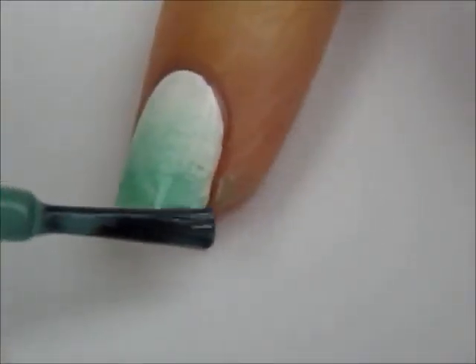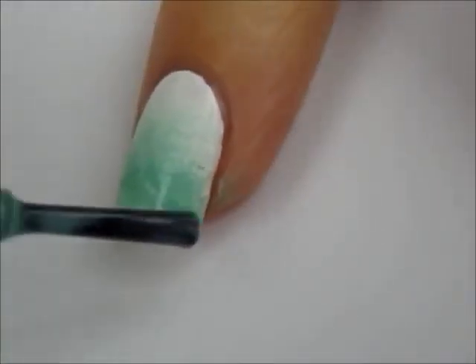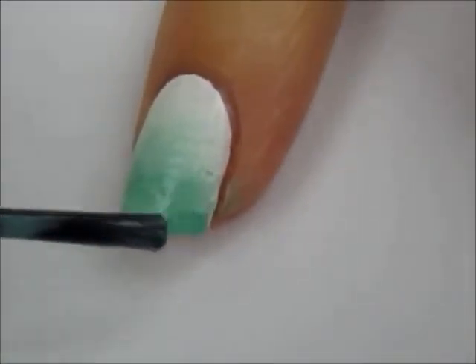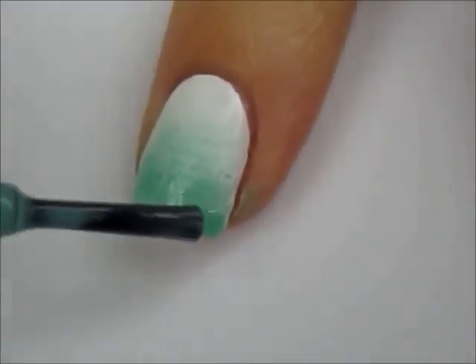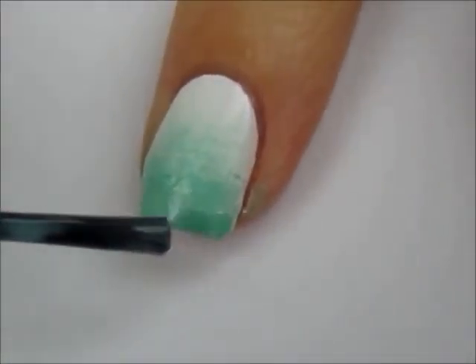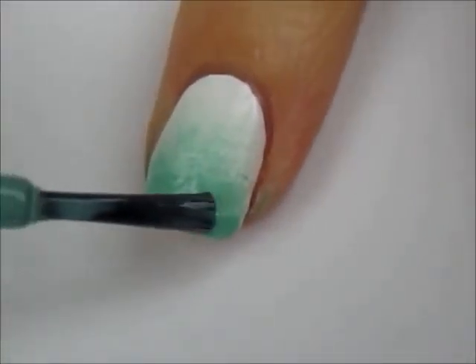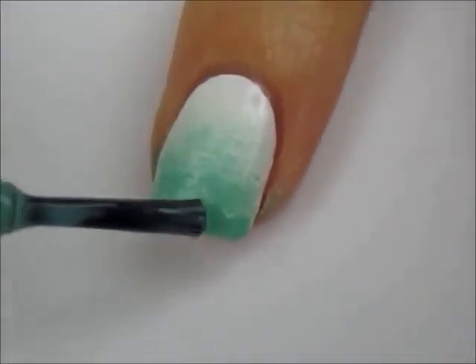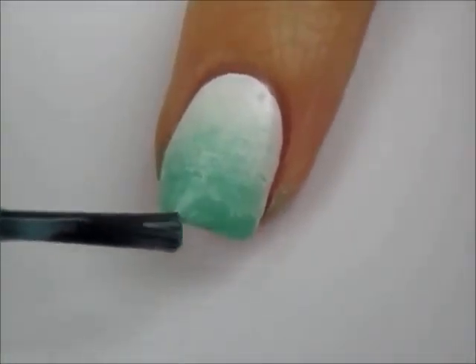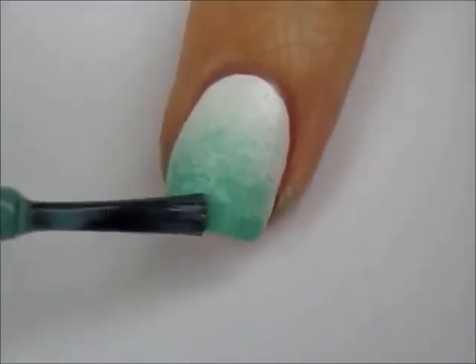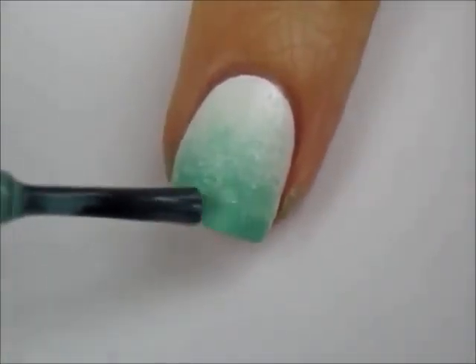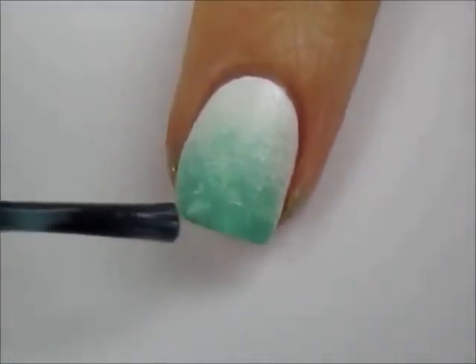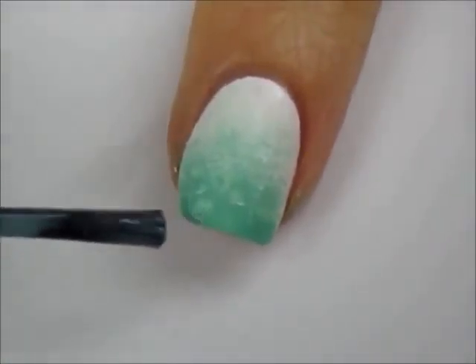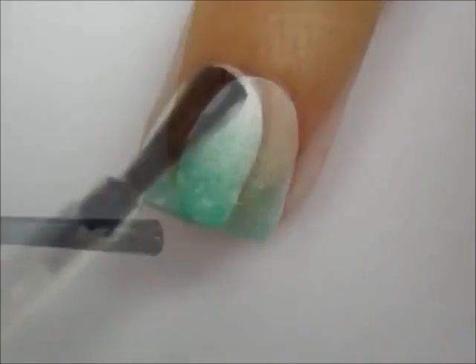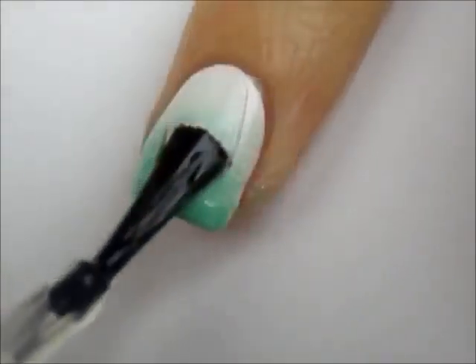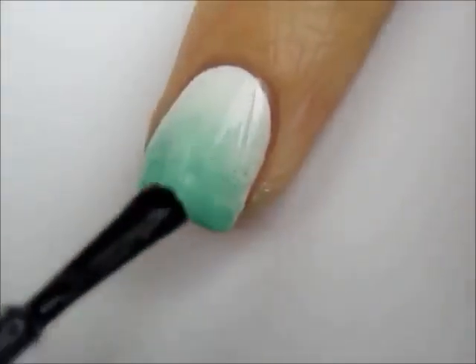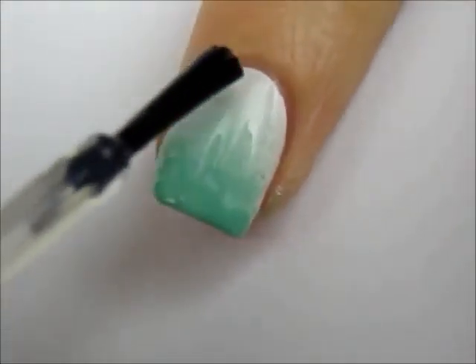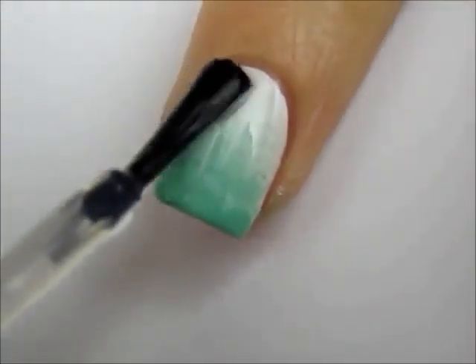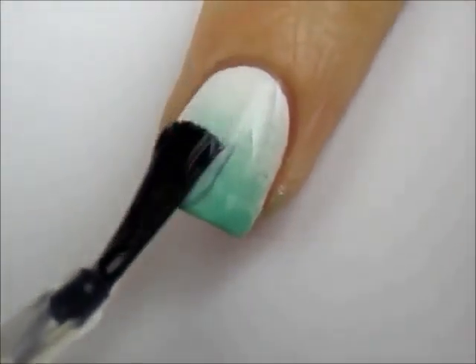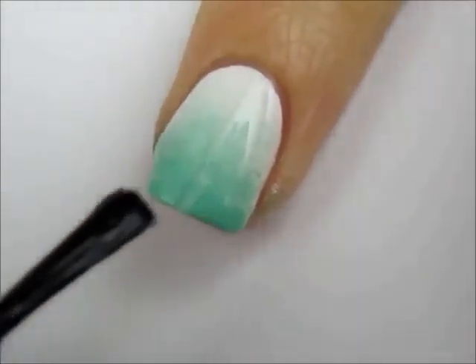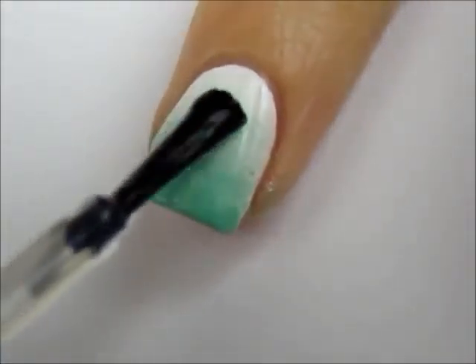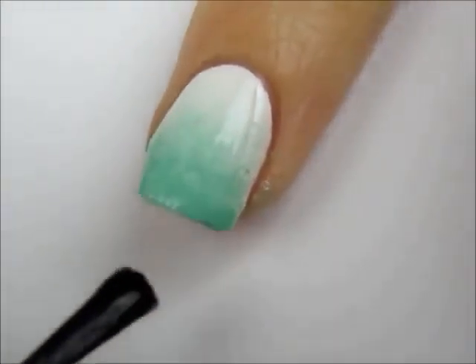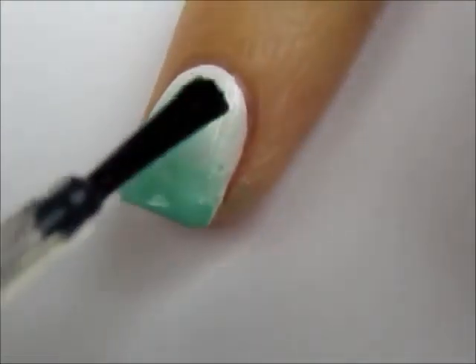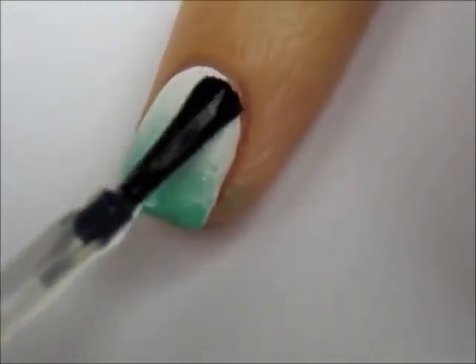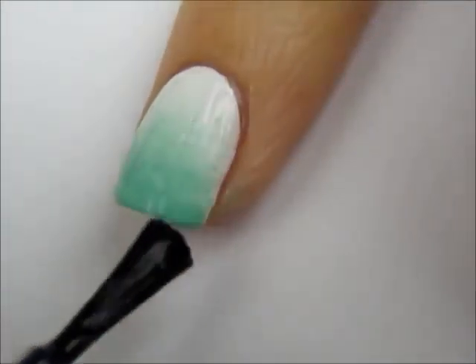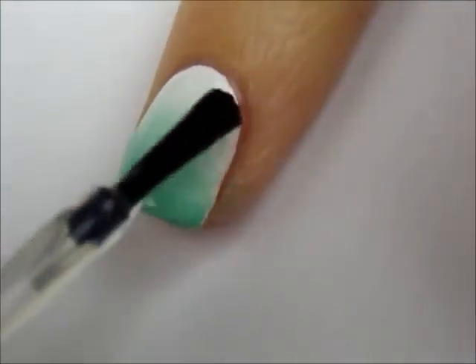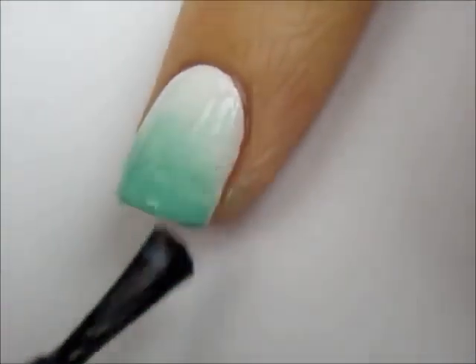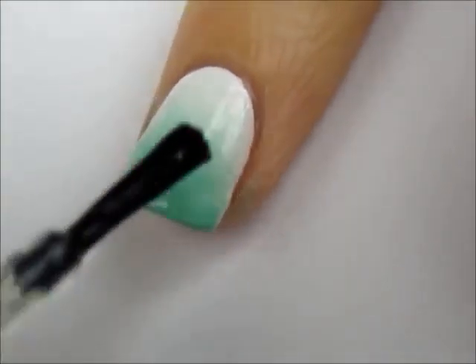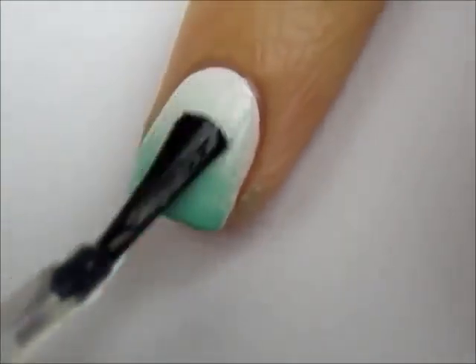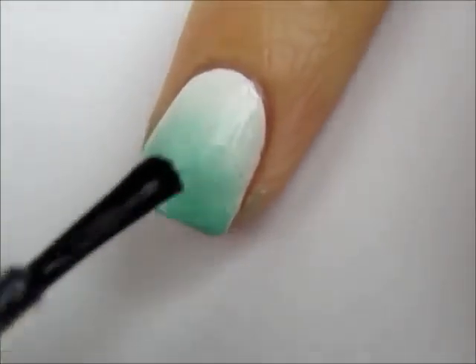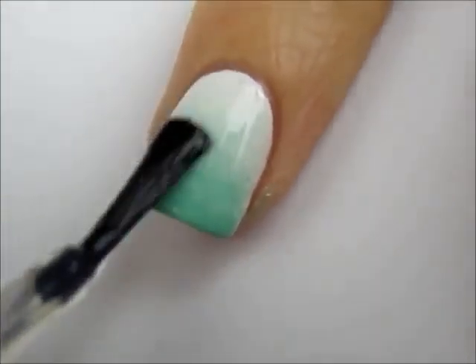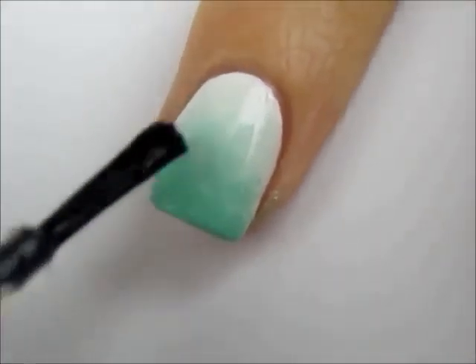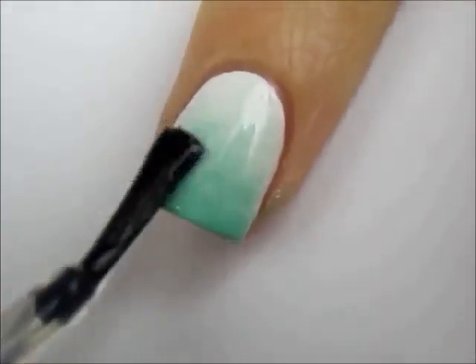Use the brush from the colored polish onto the very tip. Next, blend the colors together to create a beautiful gradient by using a top coat.